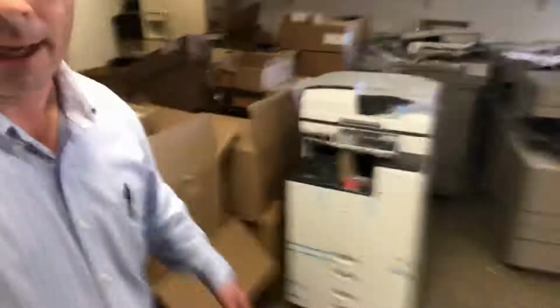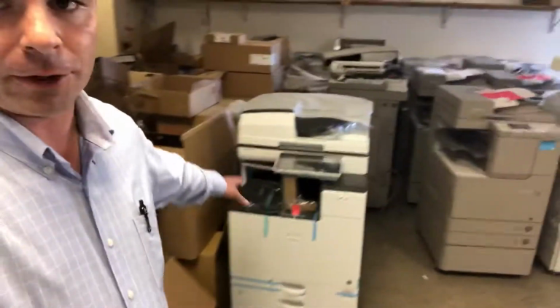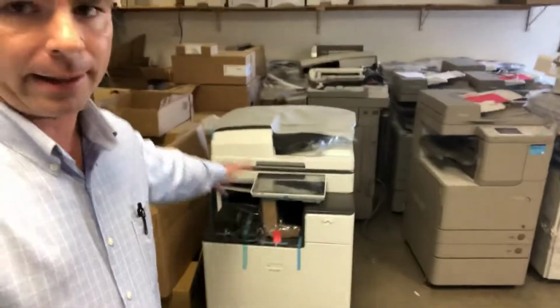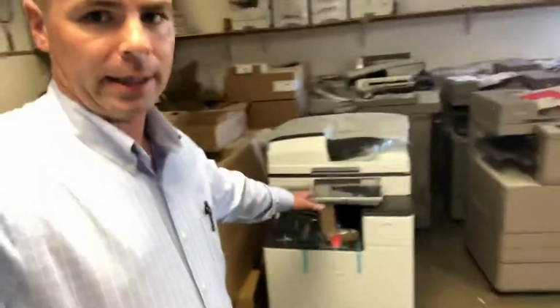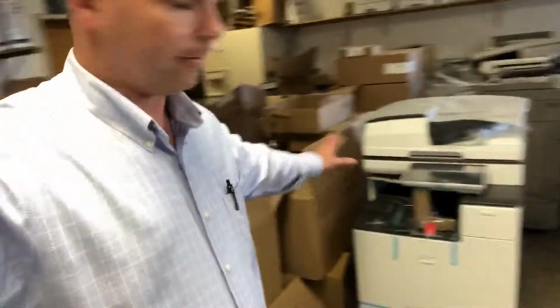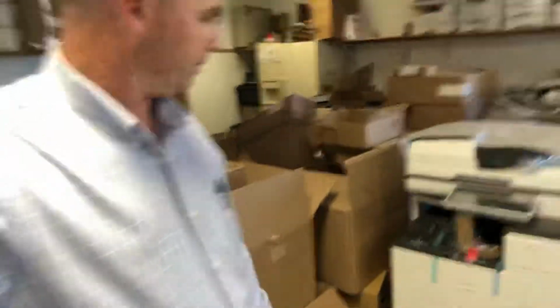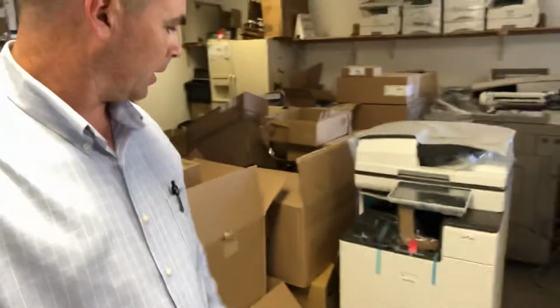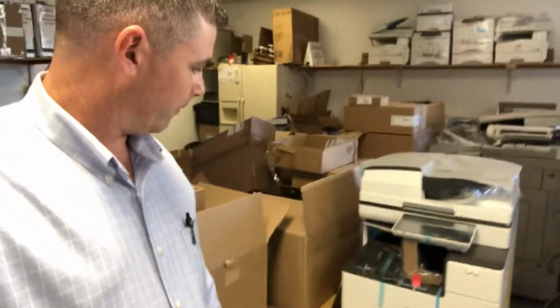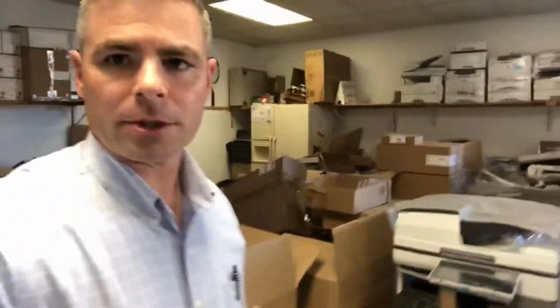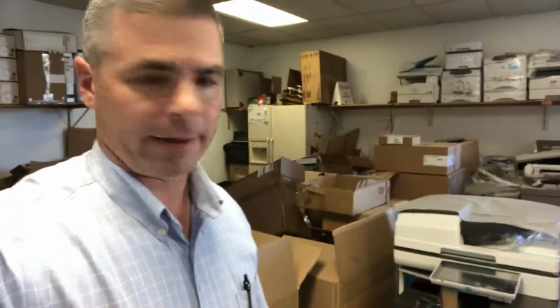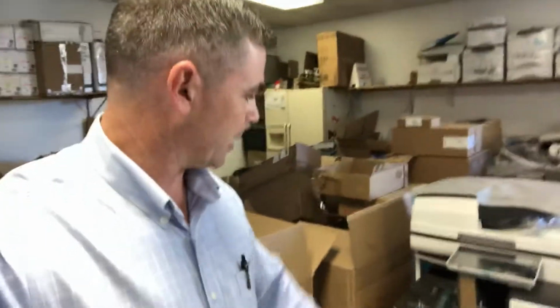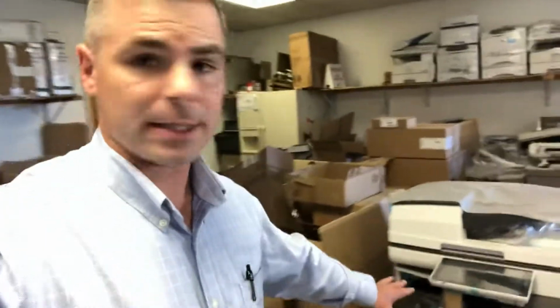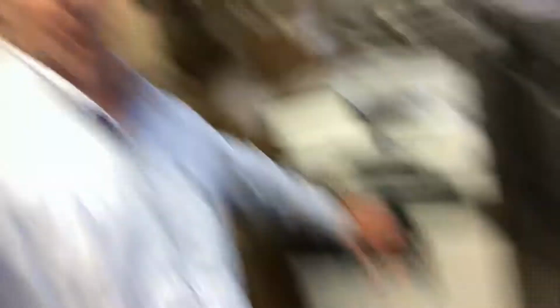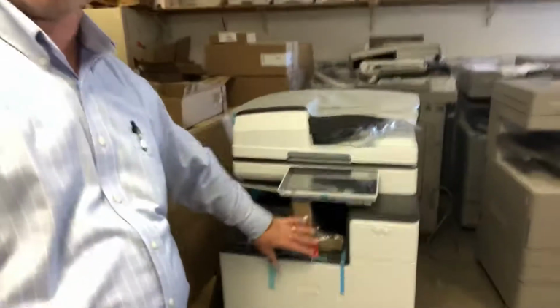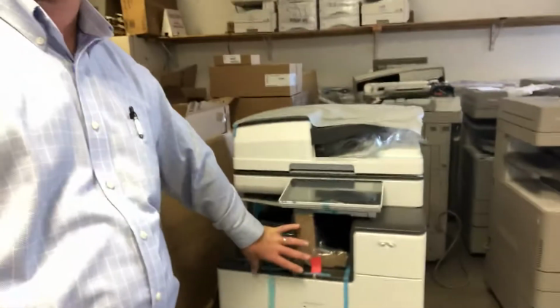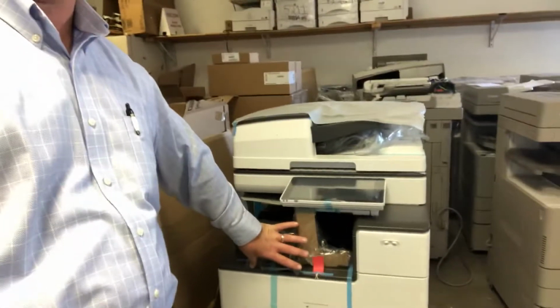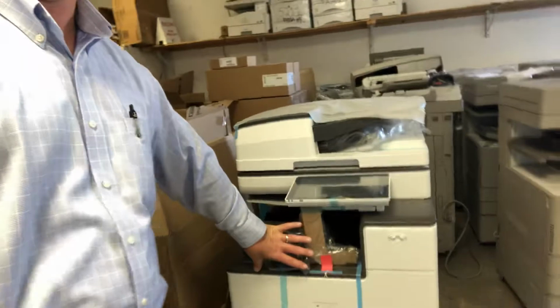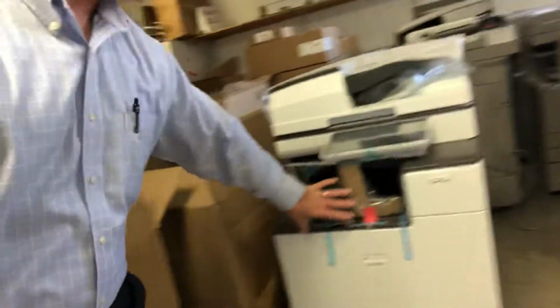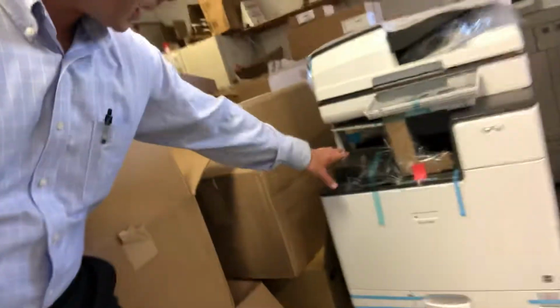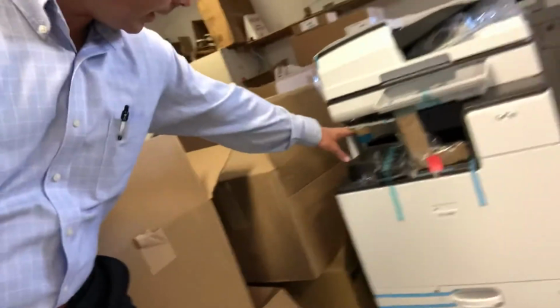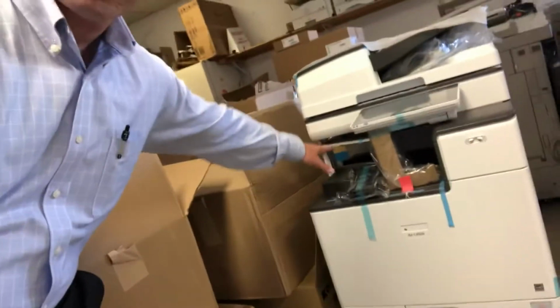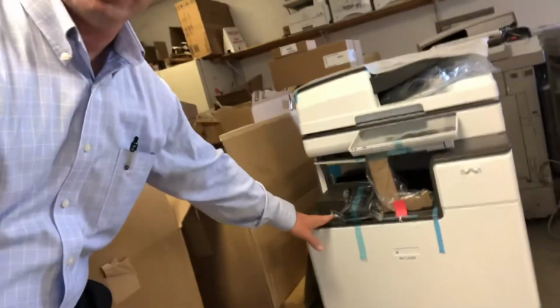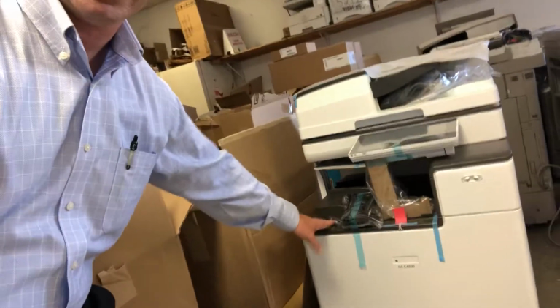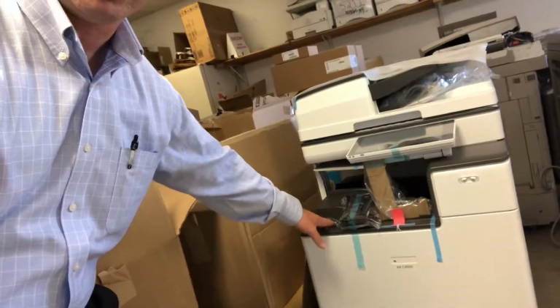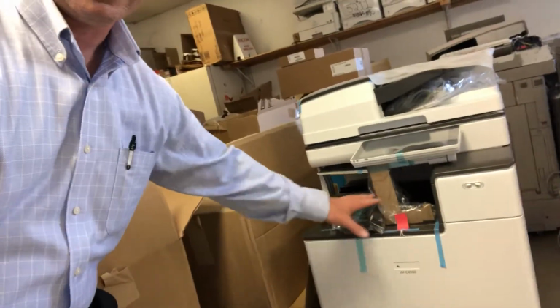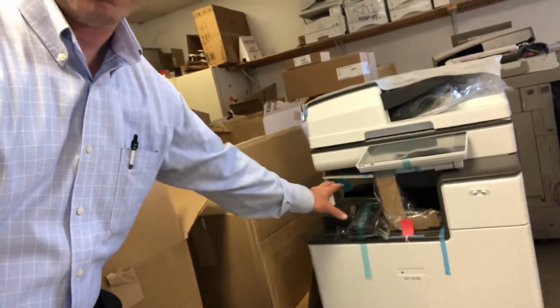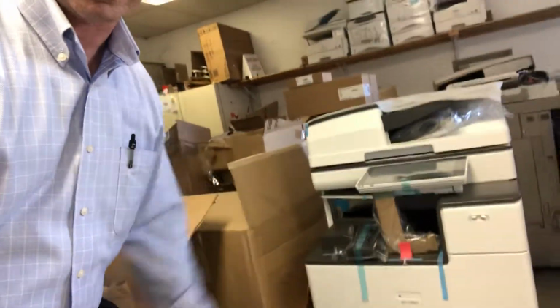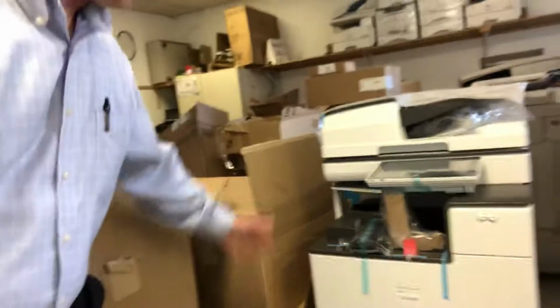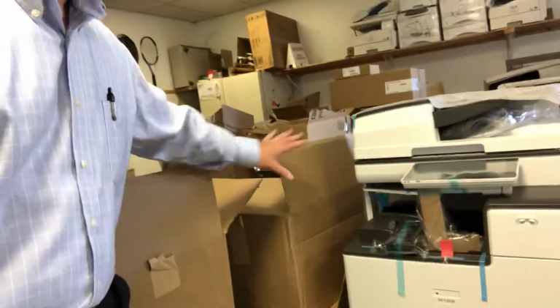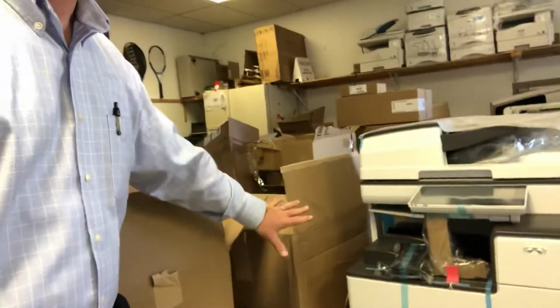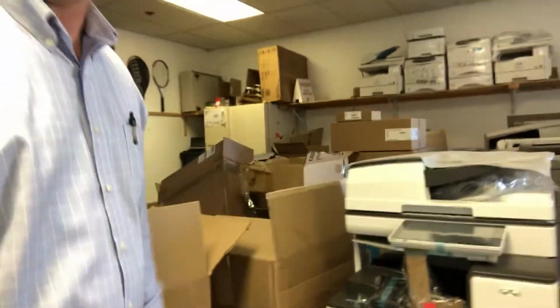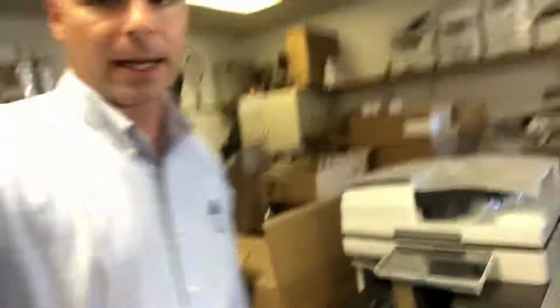And if you're going to add any kind of finisher or something like that — especially if it's not an internal finisher — those go in here. This one's just got an exit tray, but you can have an internal staple finisher in there or the external, which would go on the side.